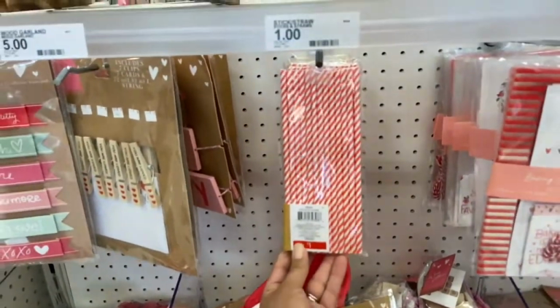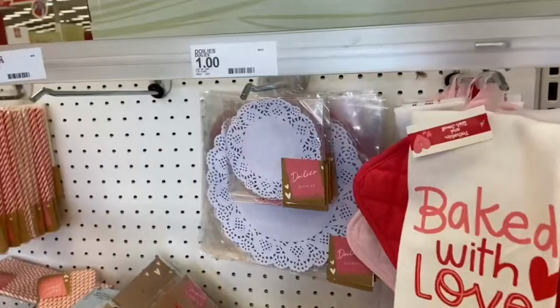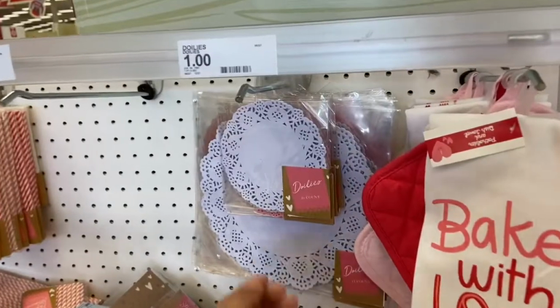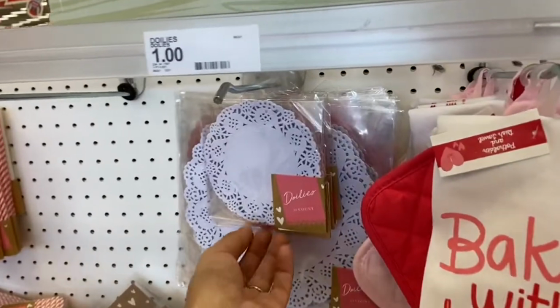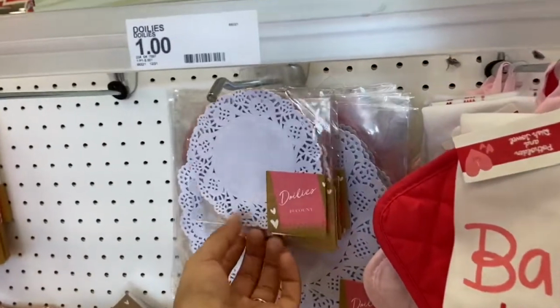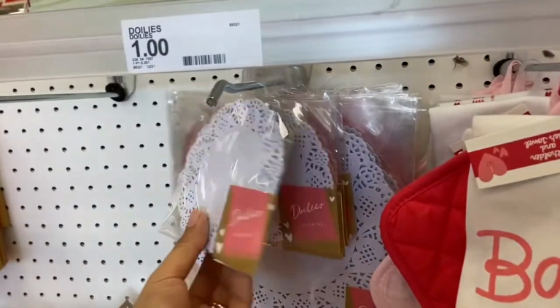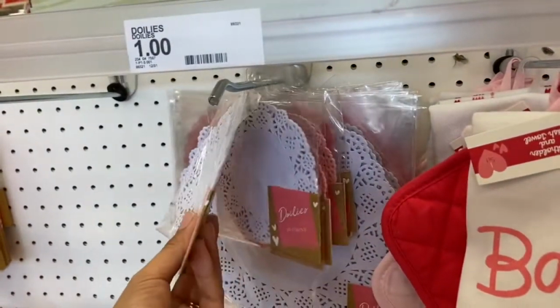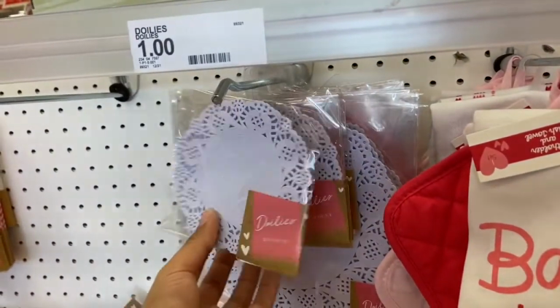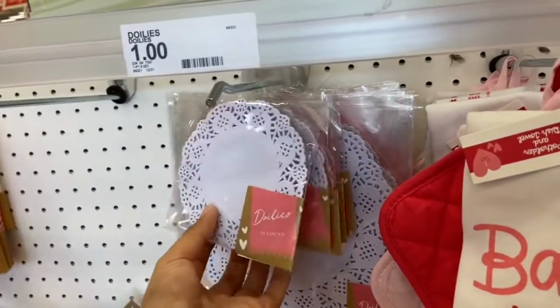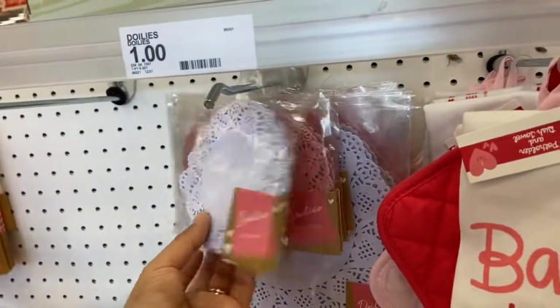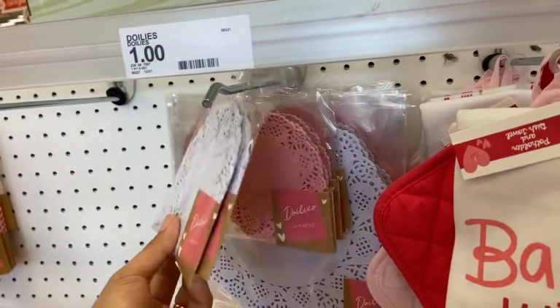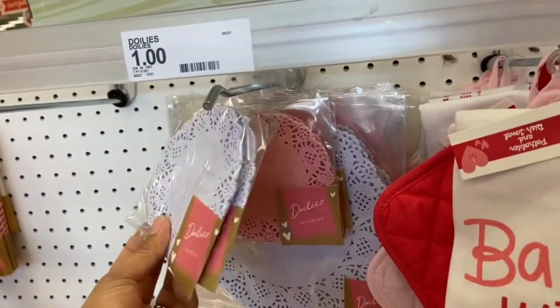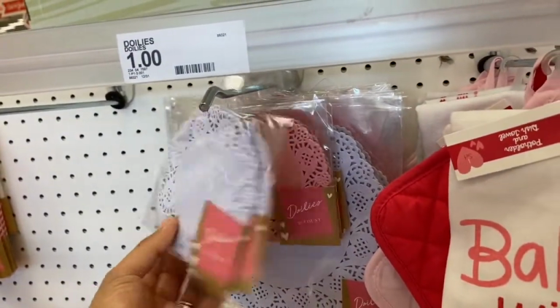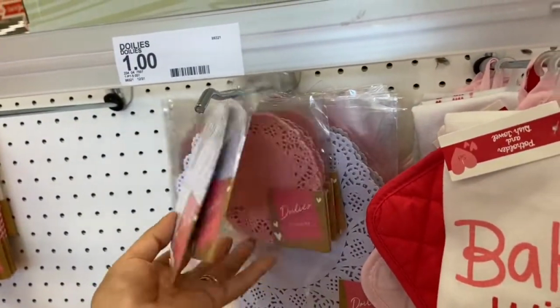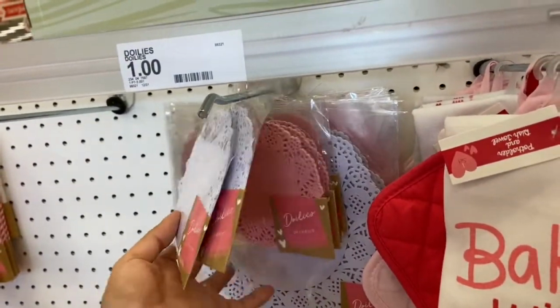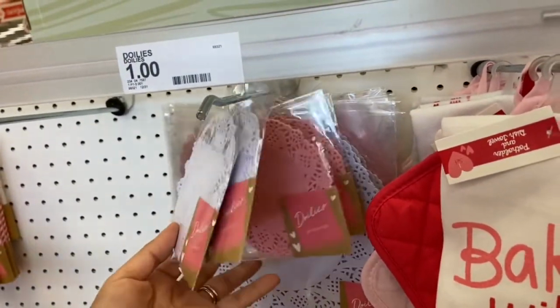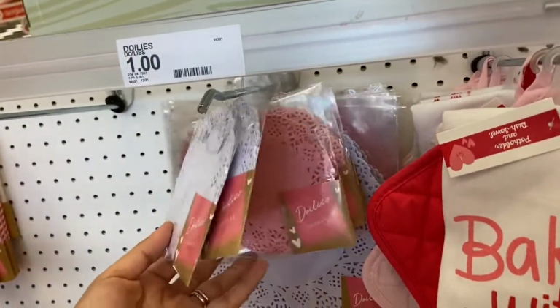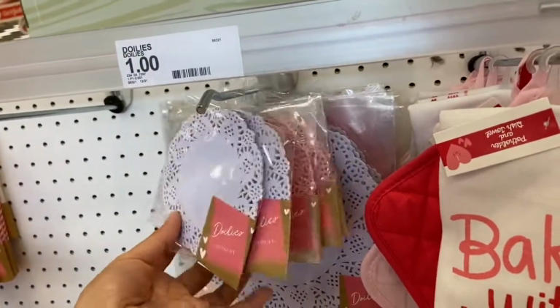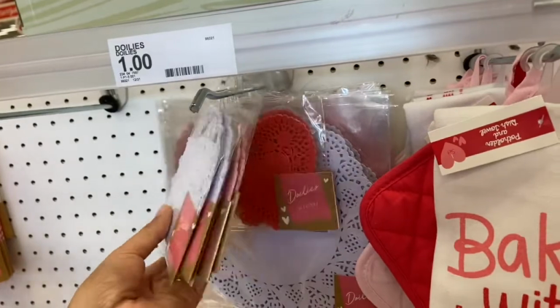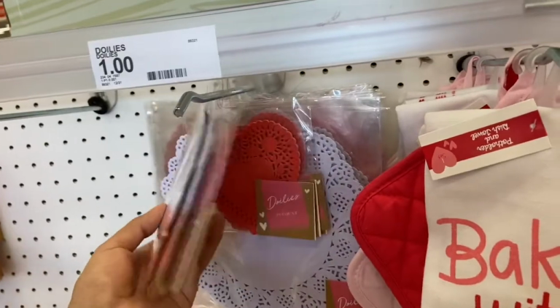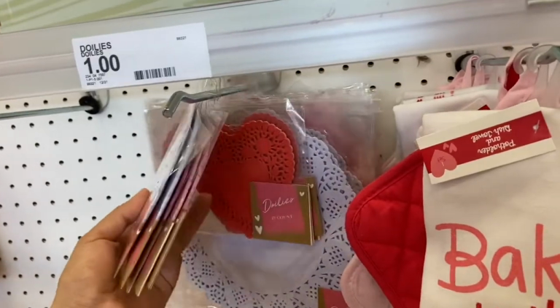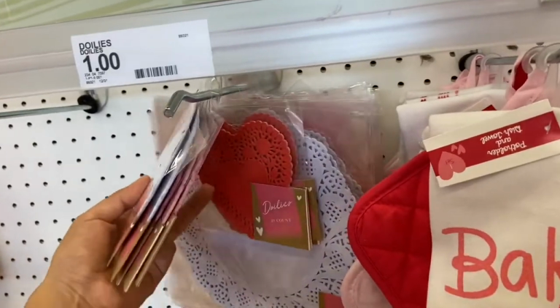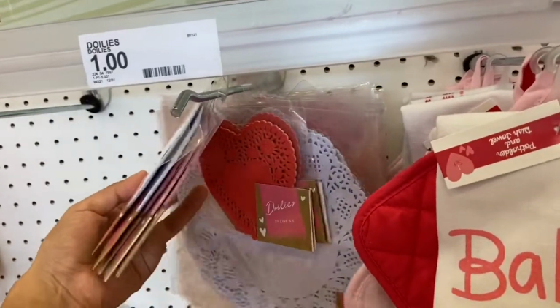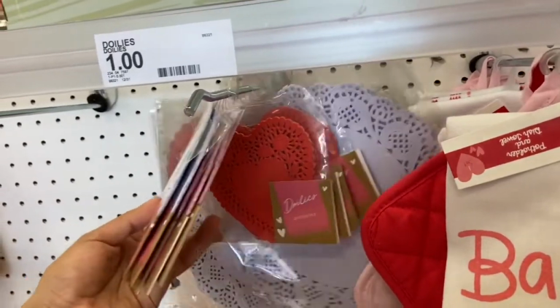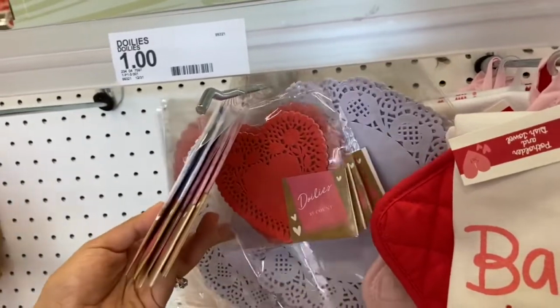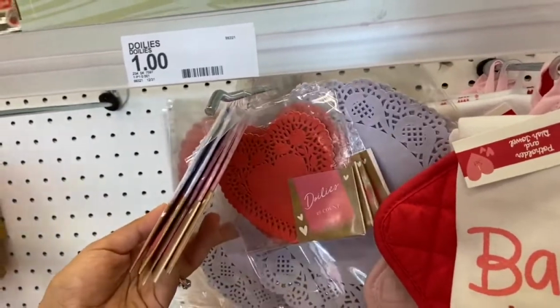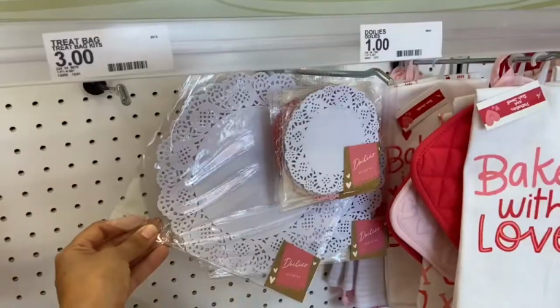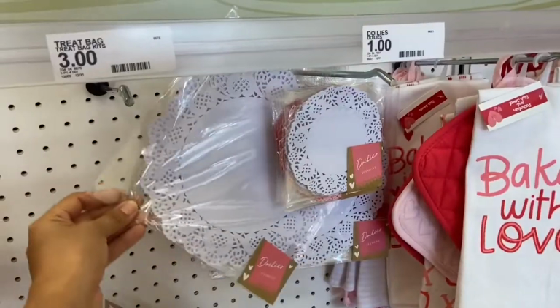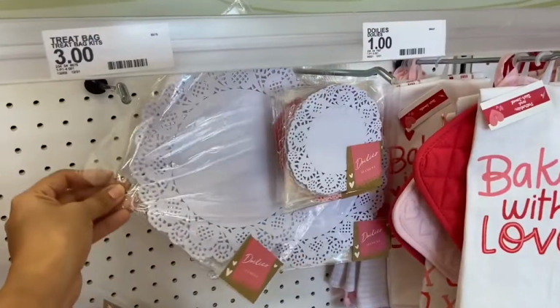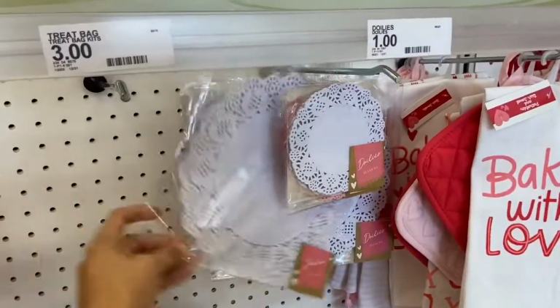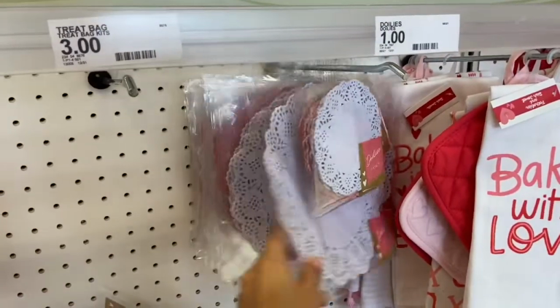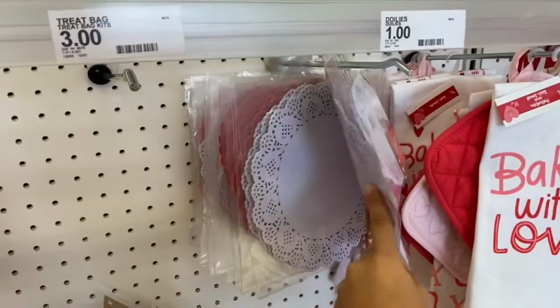Target also has these really pretty doilies in really pretty colors — they have a white one, a pastel pink, and a red heart-shaped one too. These are all a dollar each.